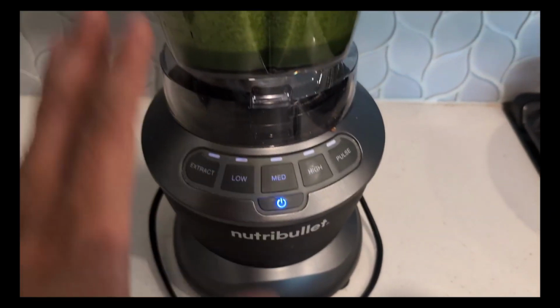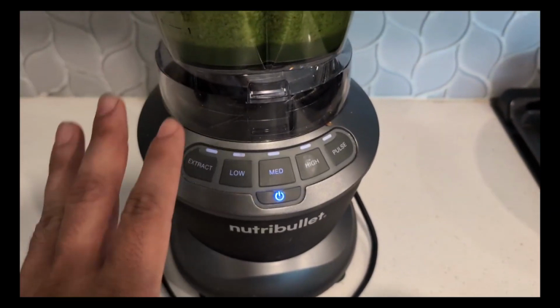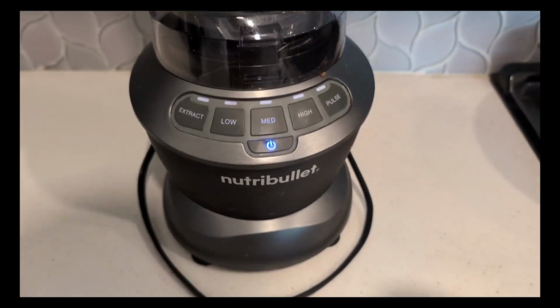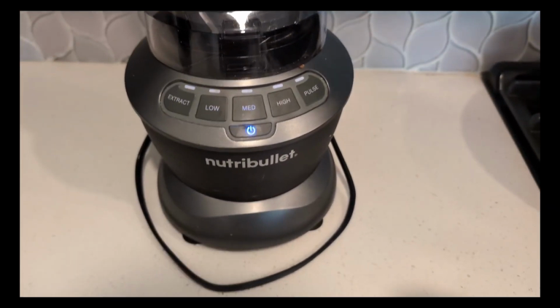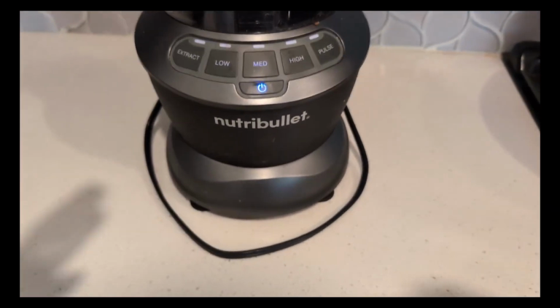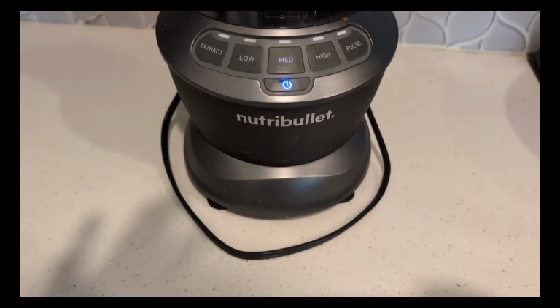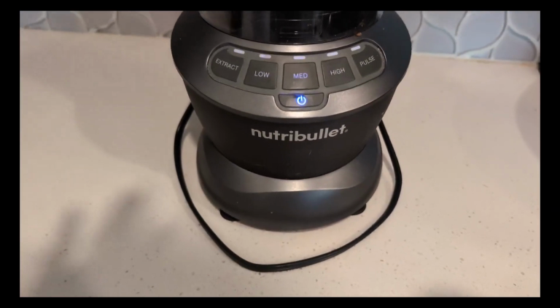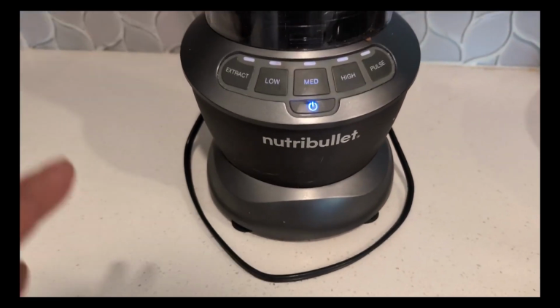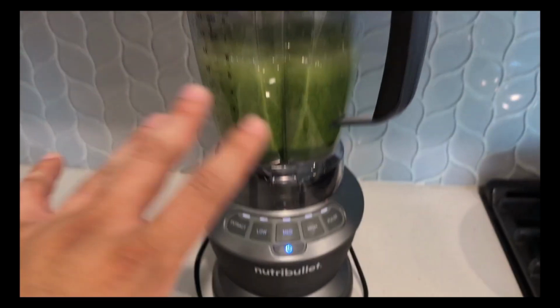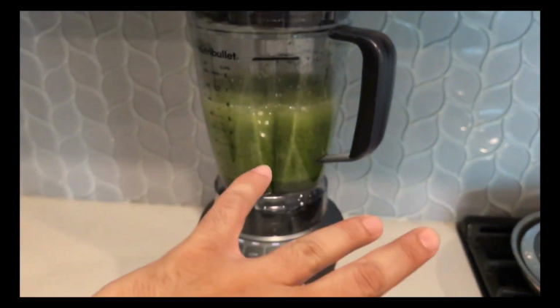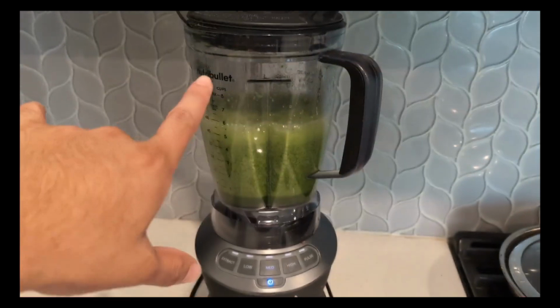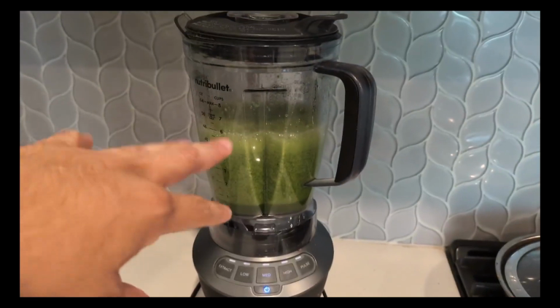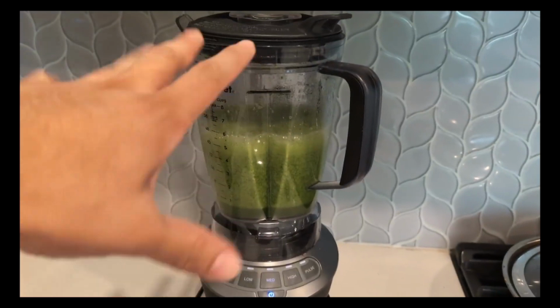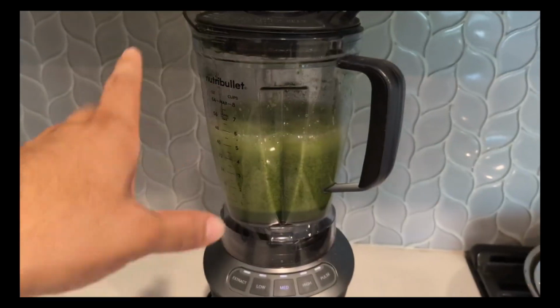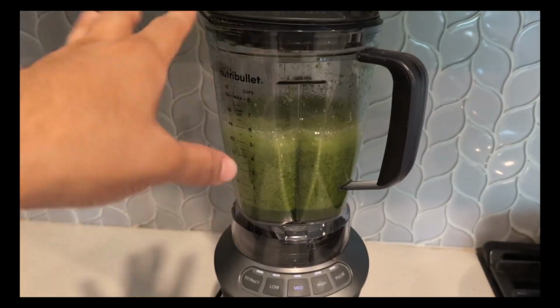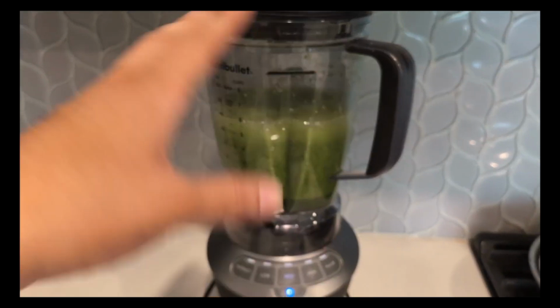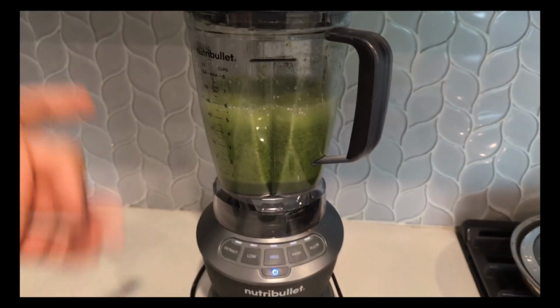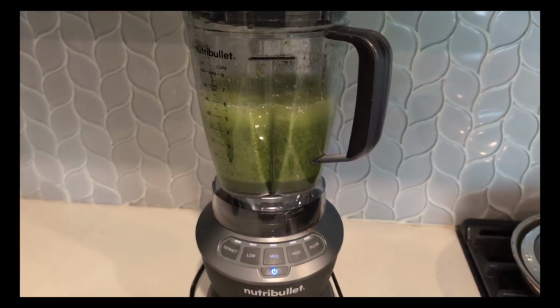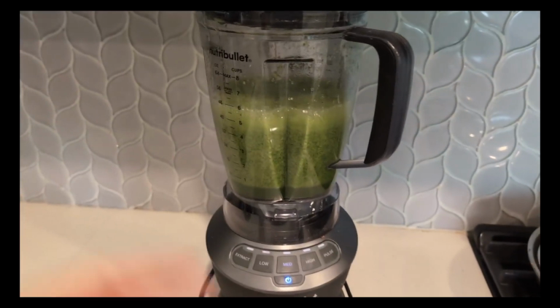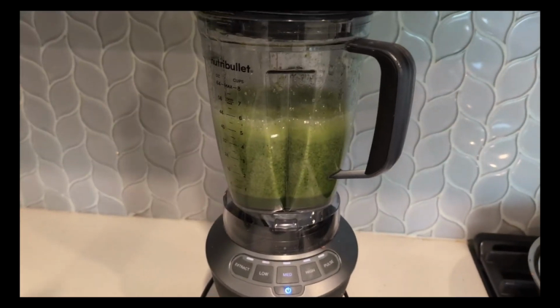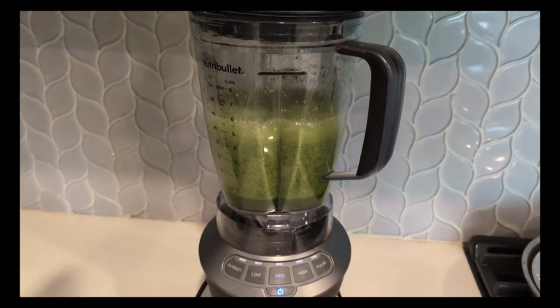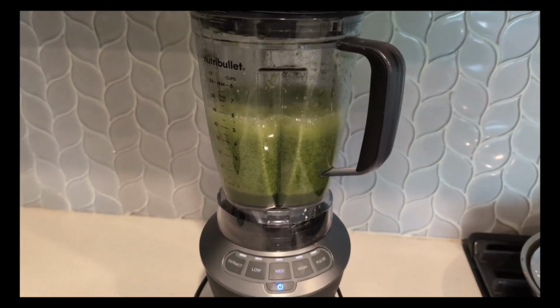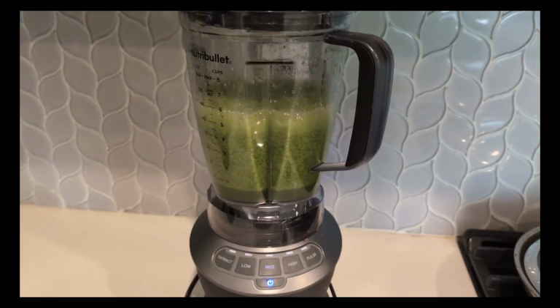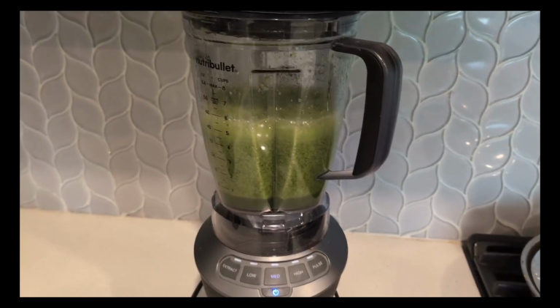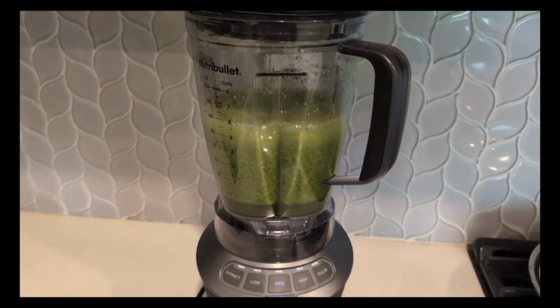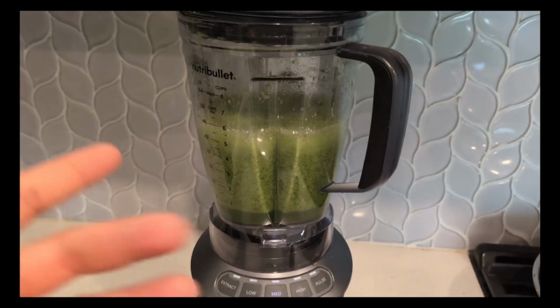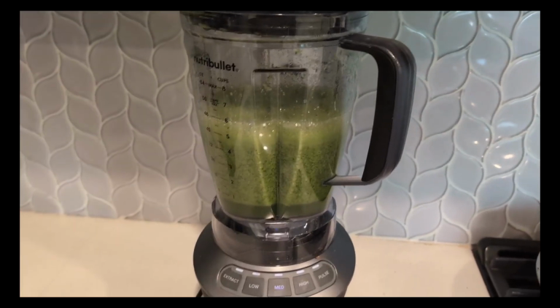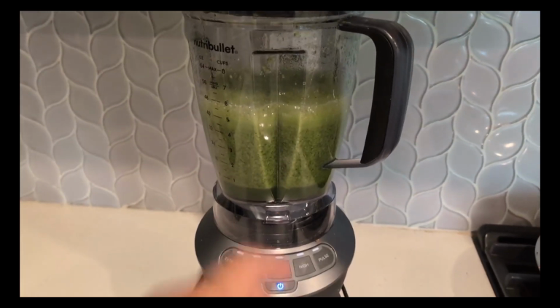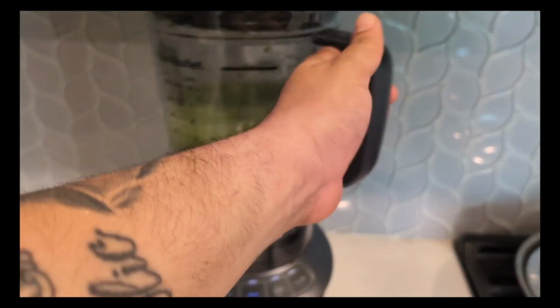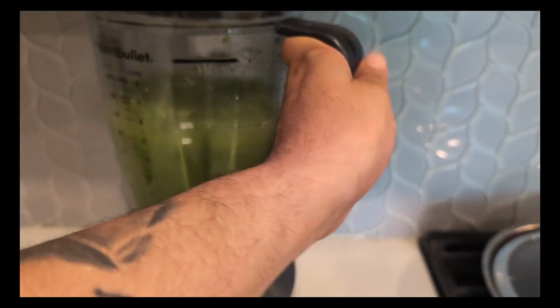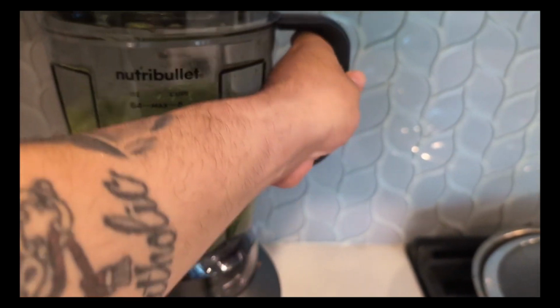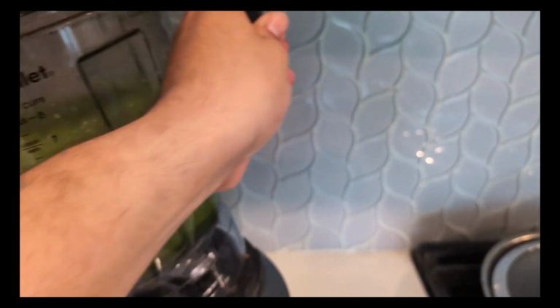And the cool thing about this is that it is very easy to clean. Notice all the green vegetables in here and the orange I had in there — you can just throw this in the dishwasher and it cleans it. Absolutely amazing.